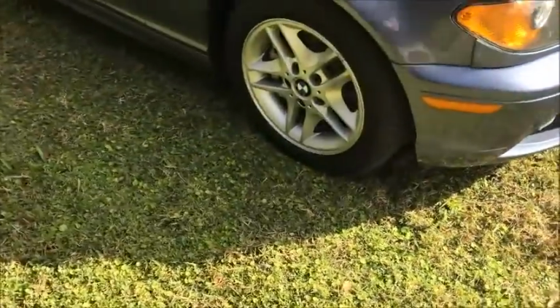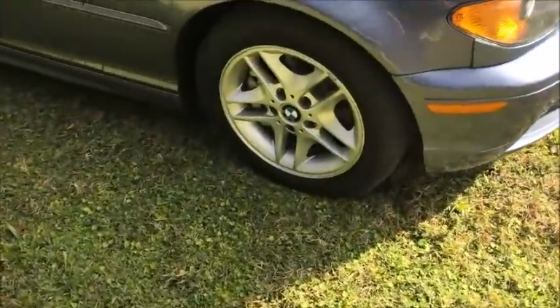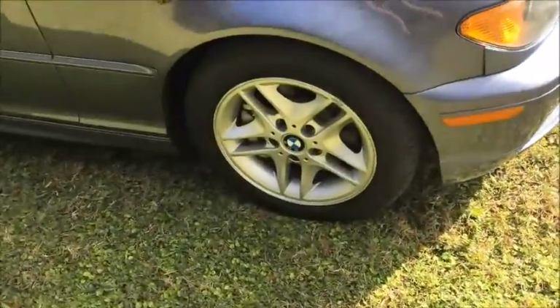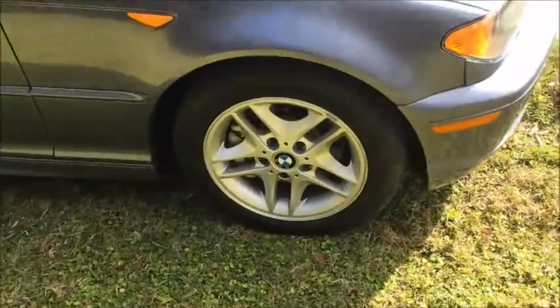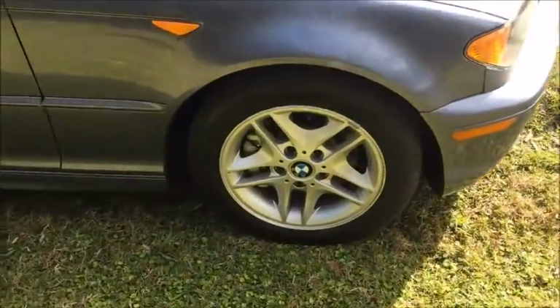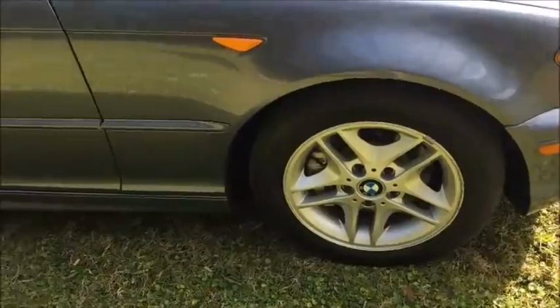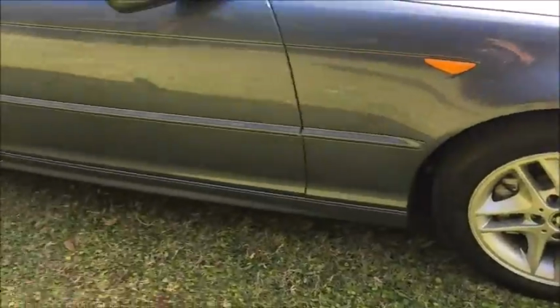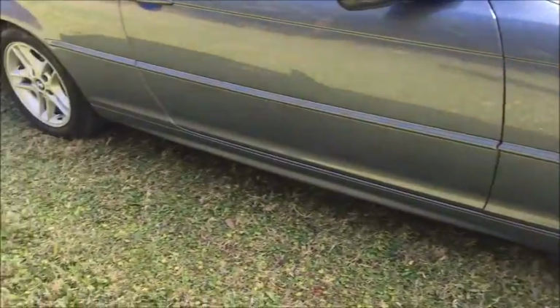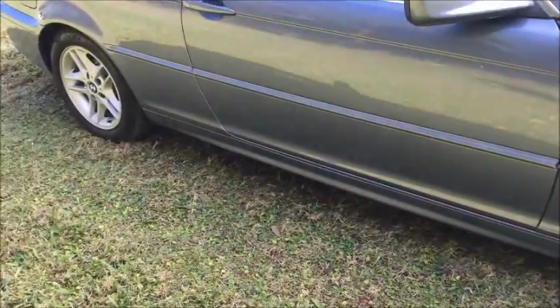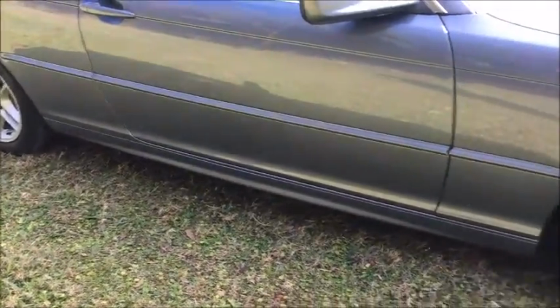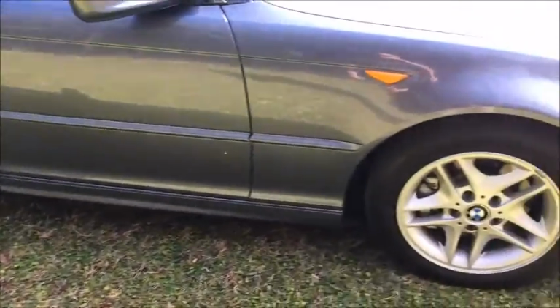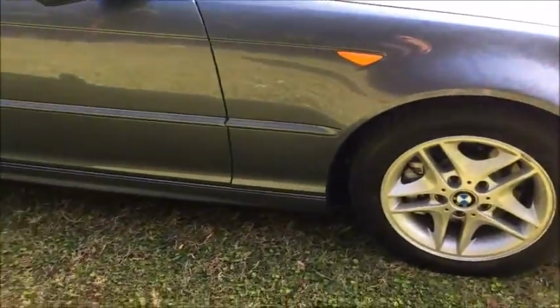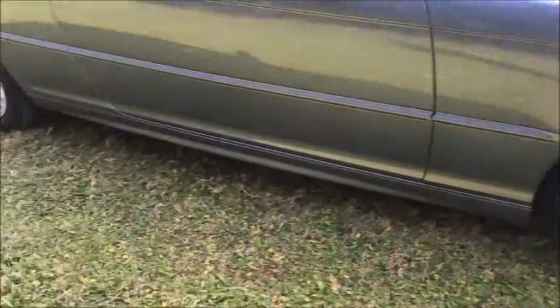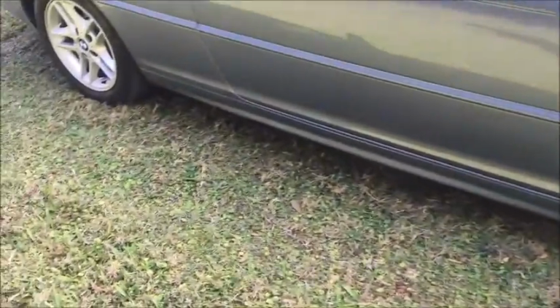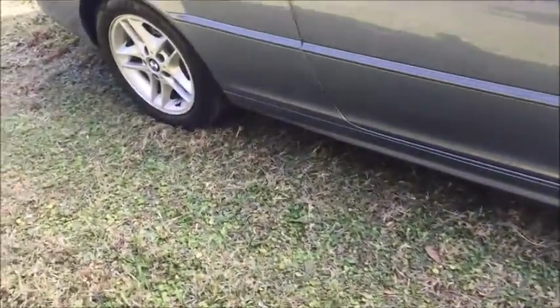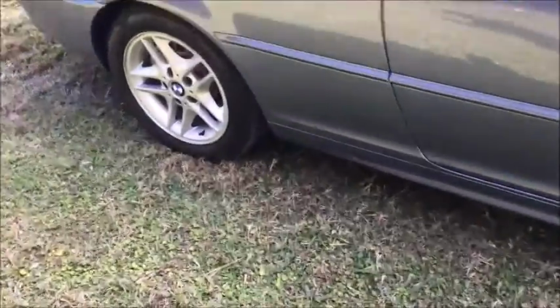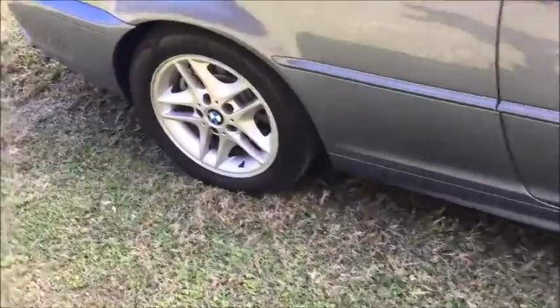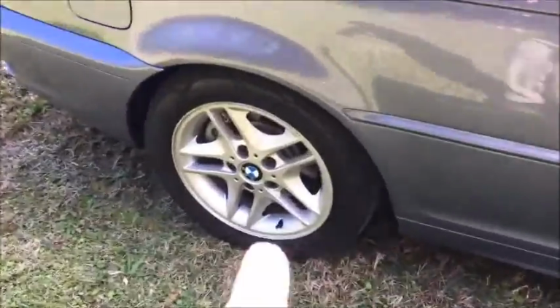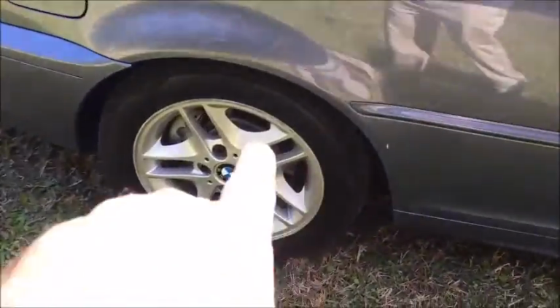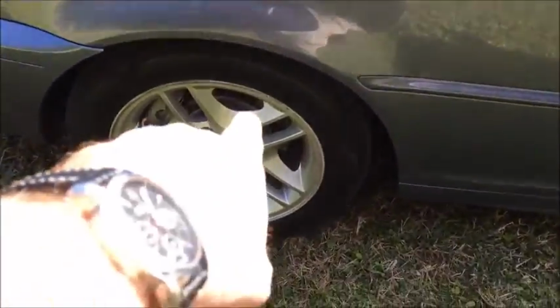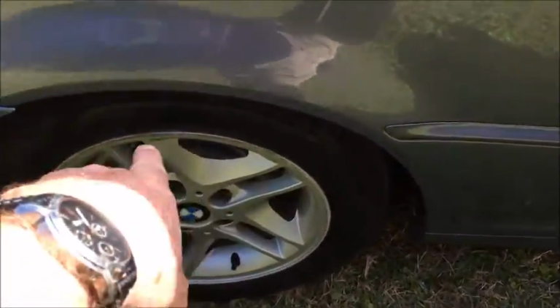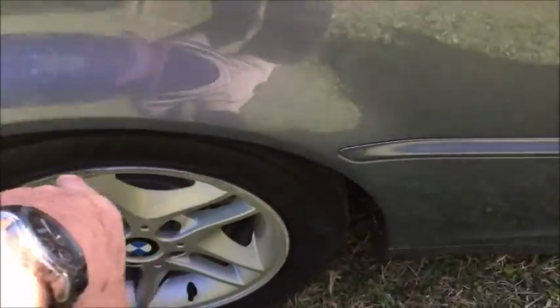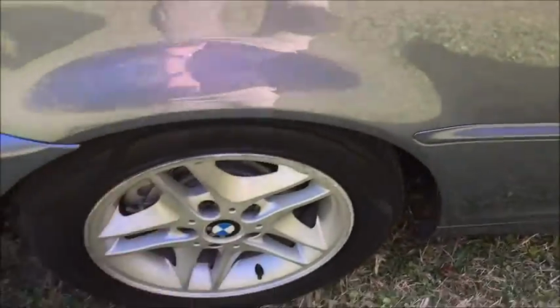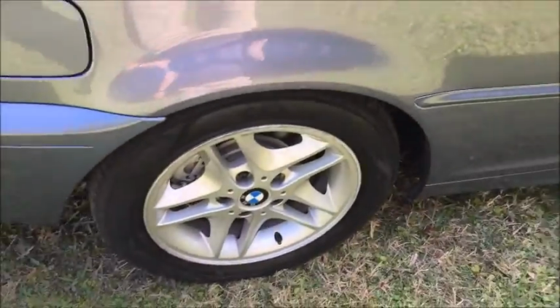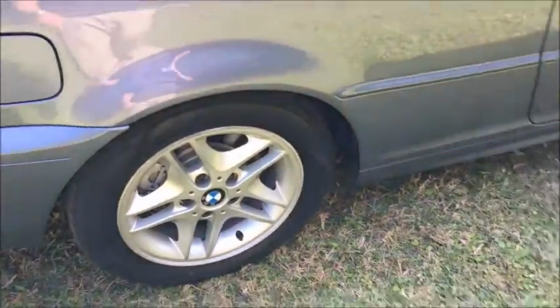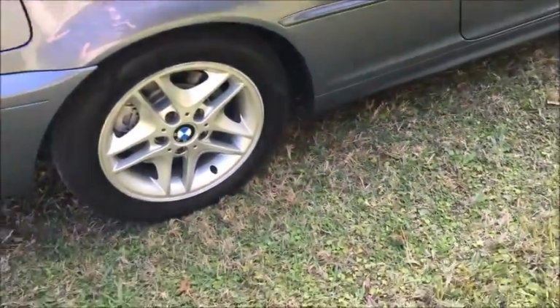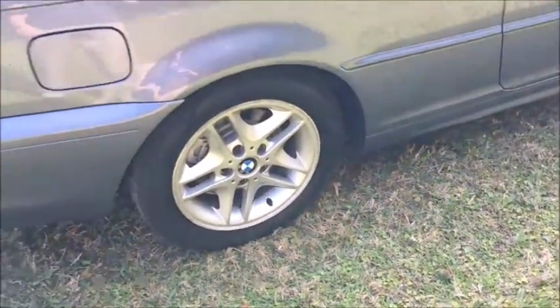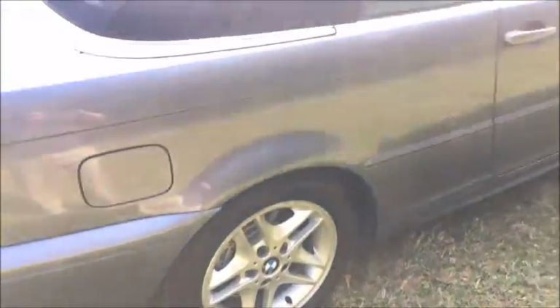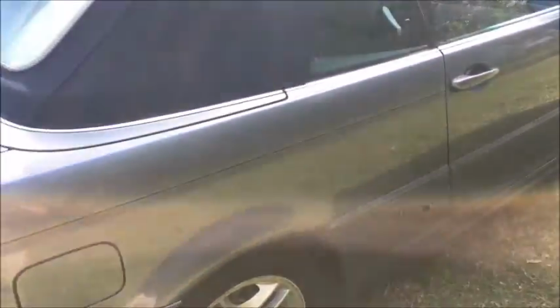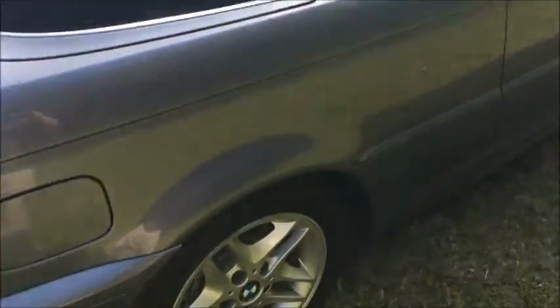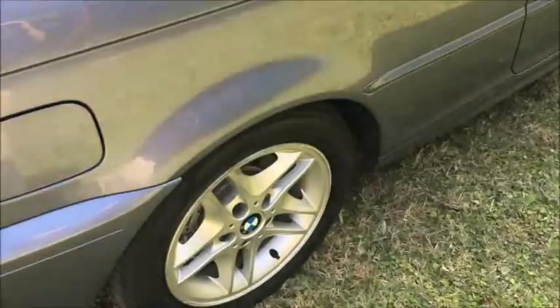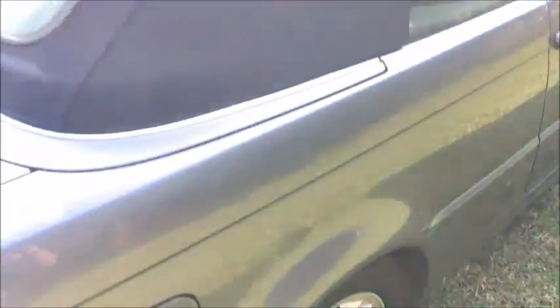The wheels are in good condition. A couple of little minor marks here and there but no major scuffs or problems. I'd say the right rear has got more wear on it than any of the other four, but nothing that you're going to need to address.